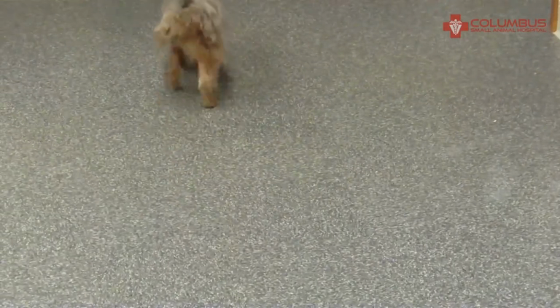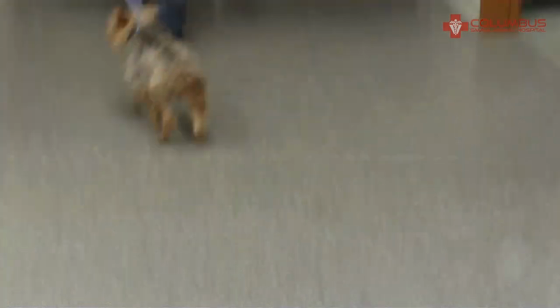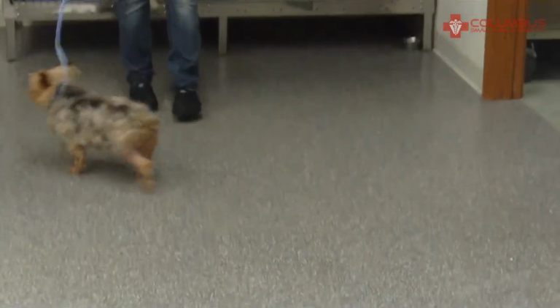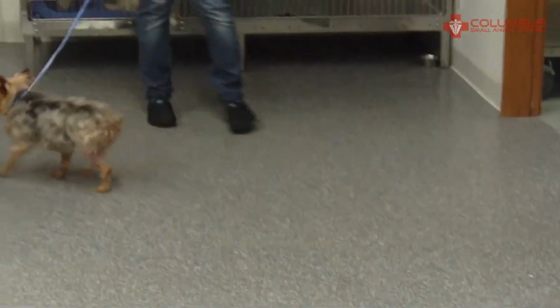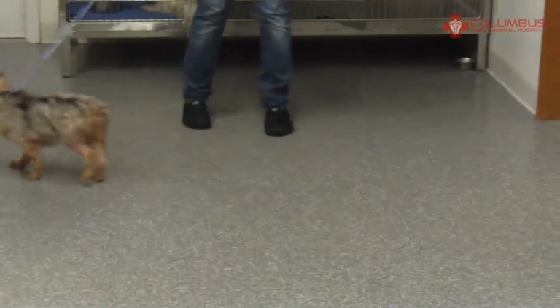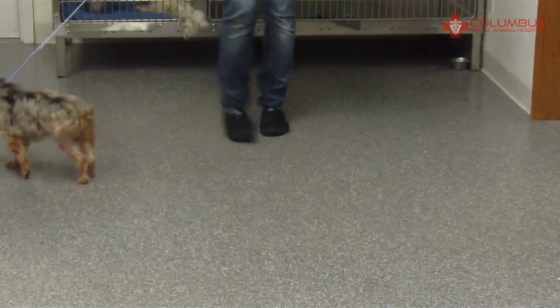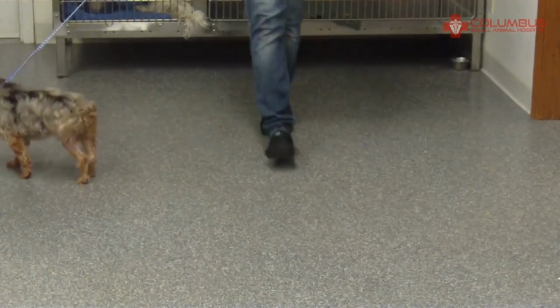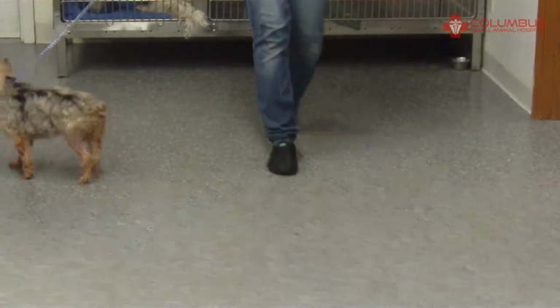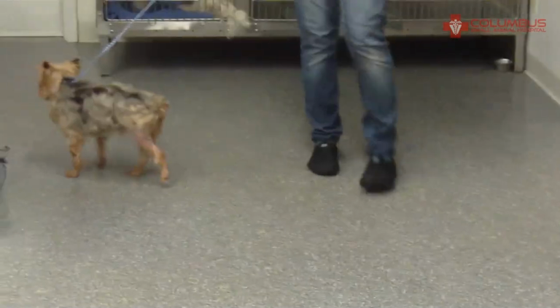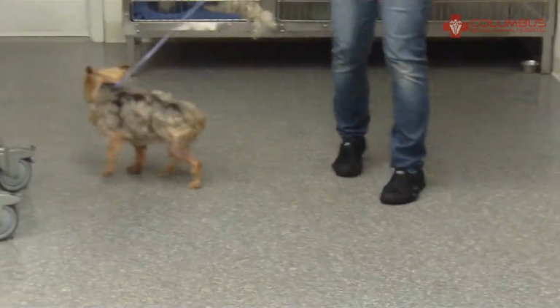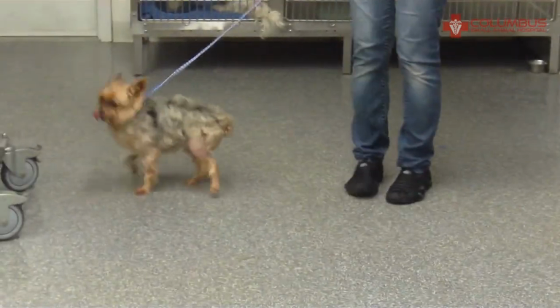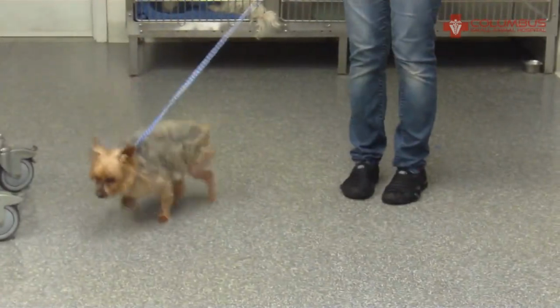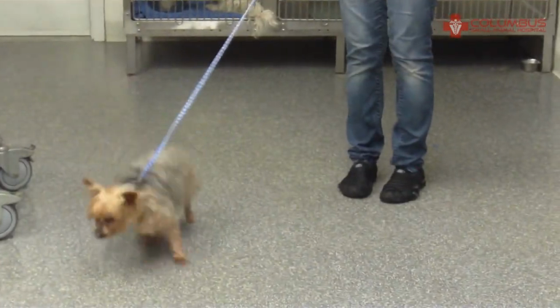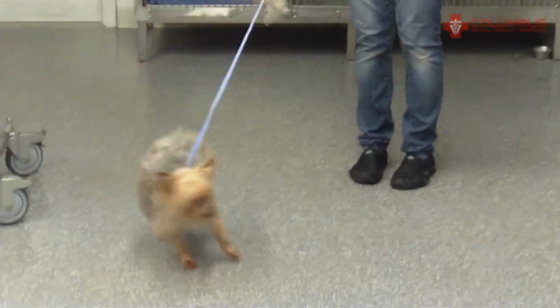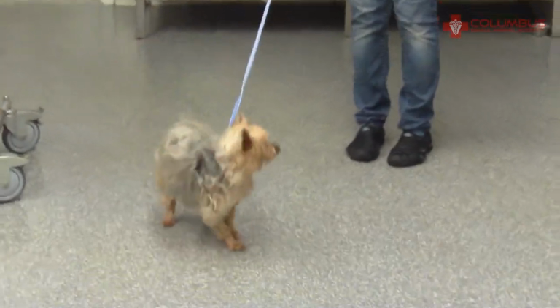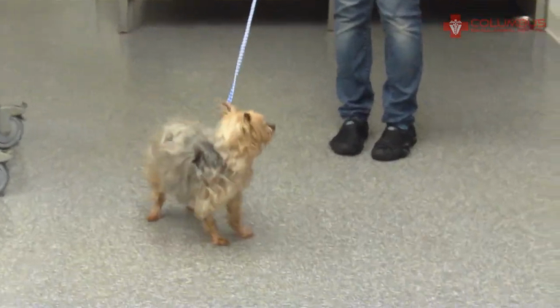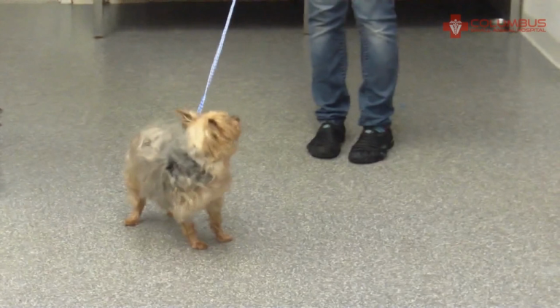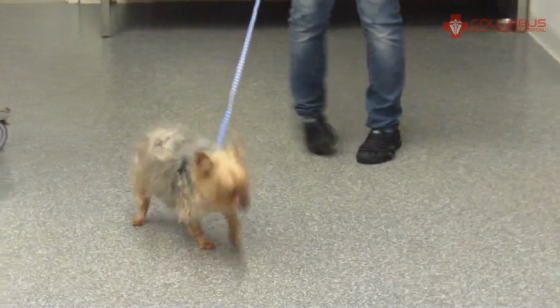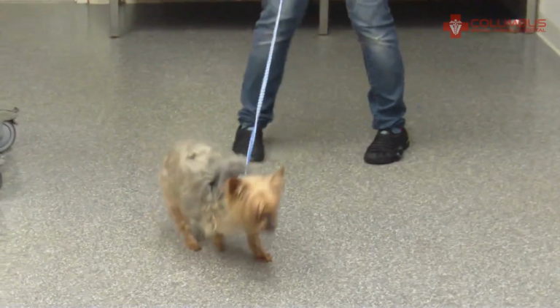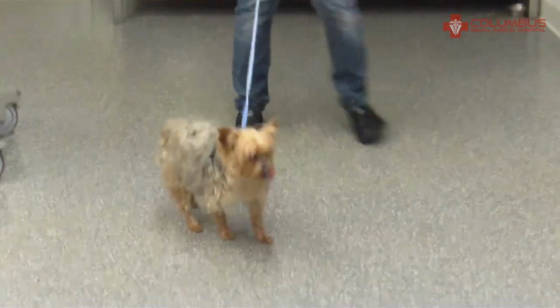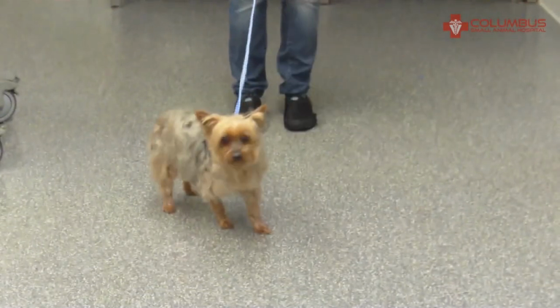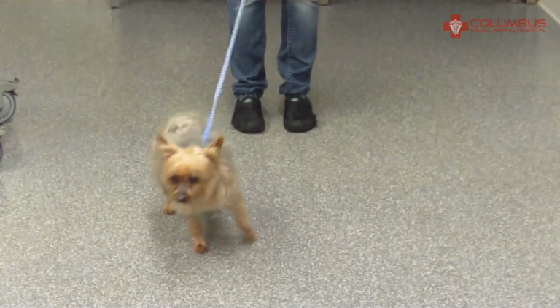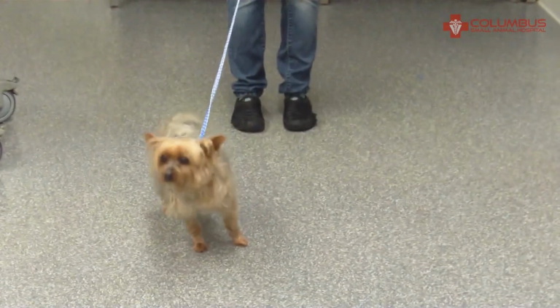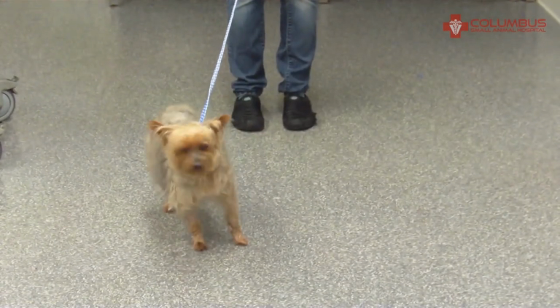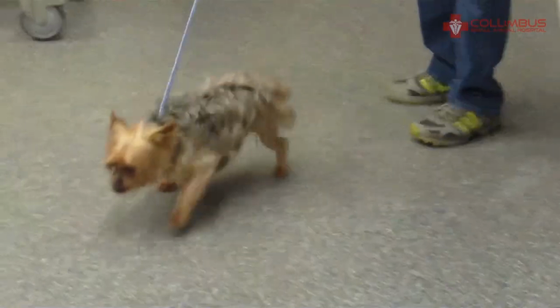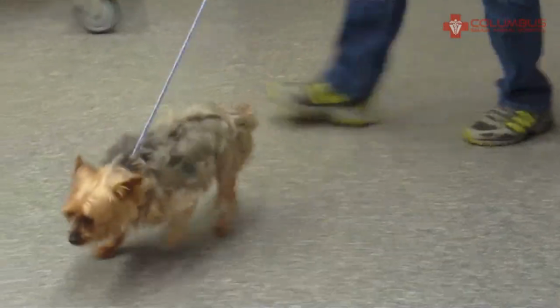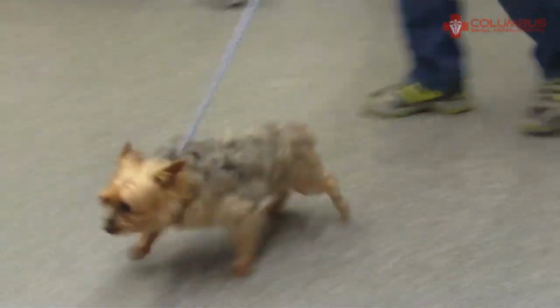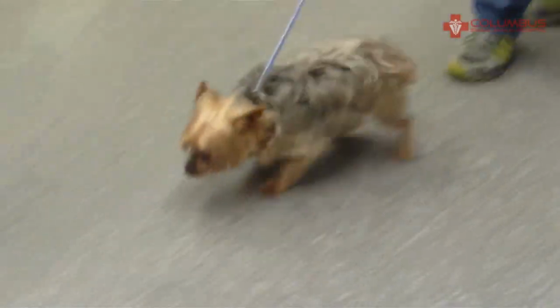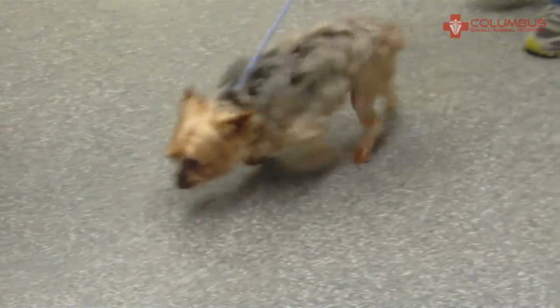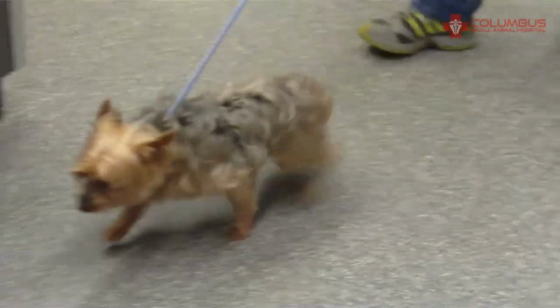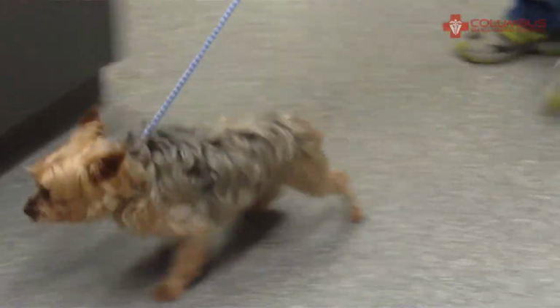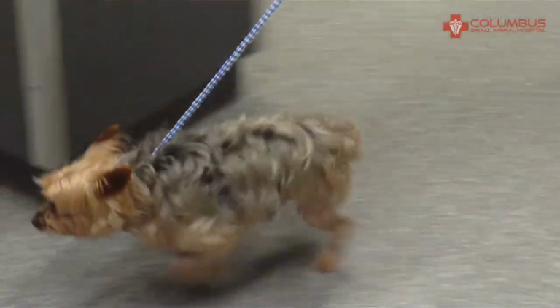This is a little less than two weeks post-surgery. And here's Teddy. He is volunteering to use the leg, which we're very happy with. Still lame on it, not surprising, but doing very, very well.